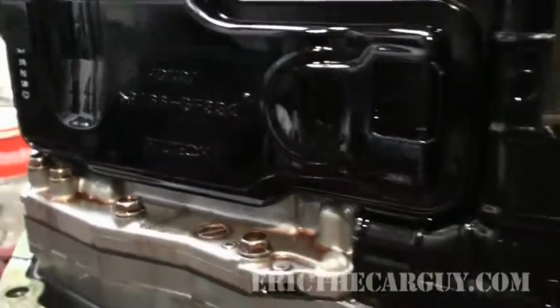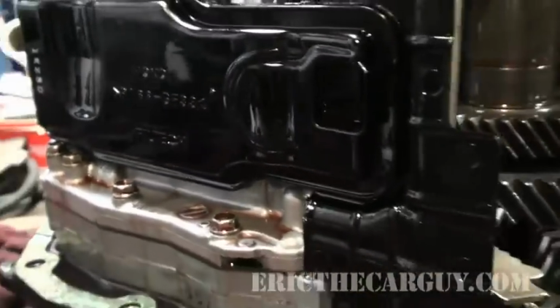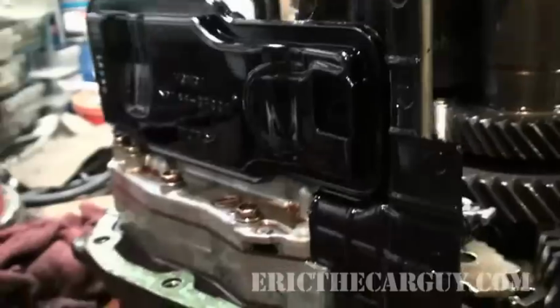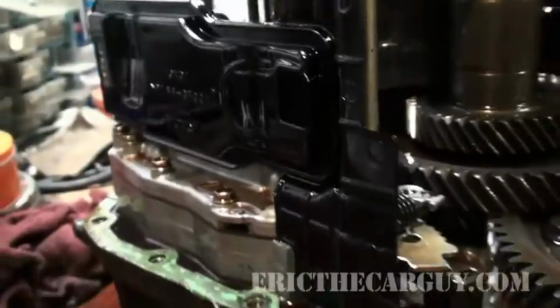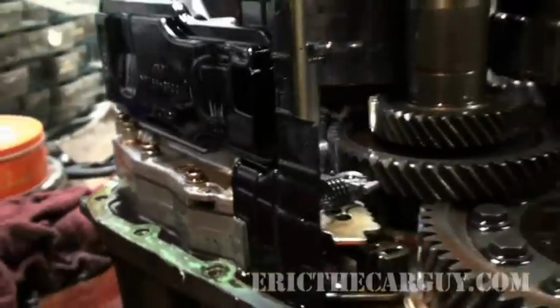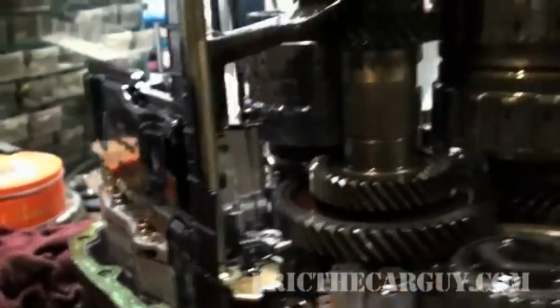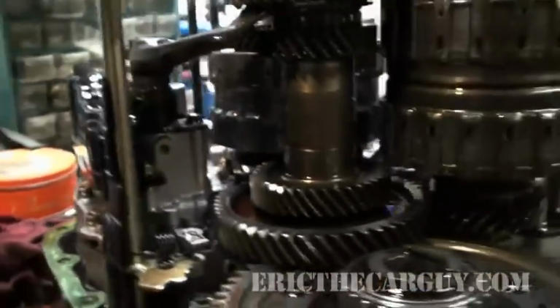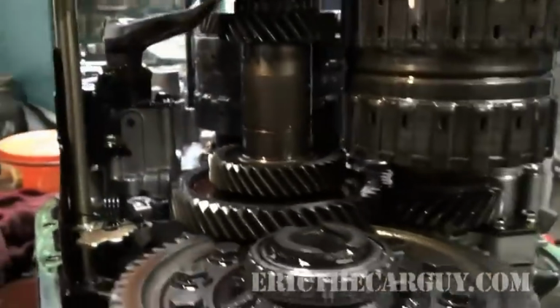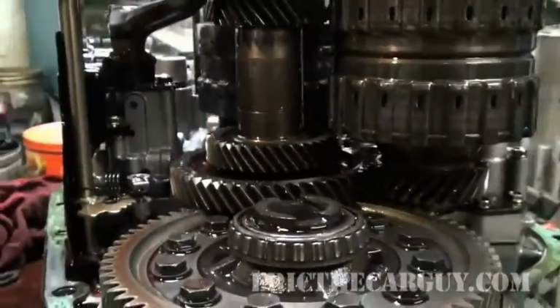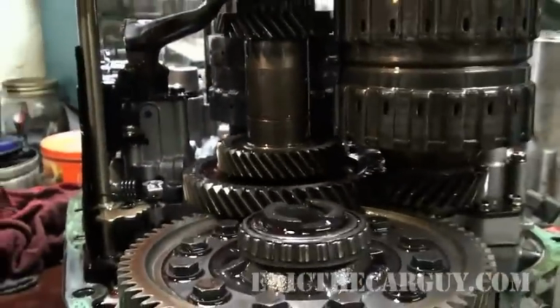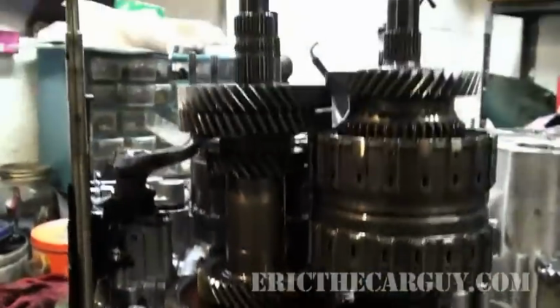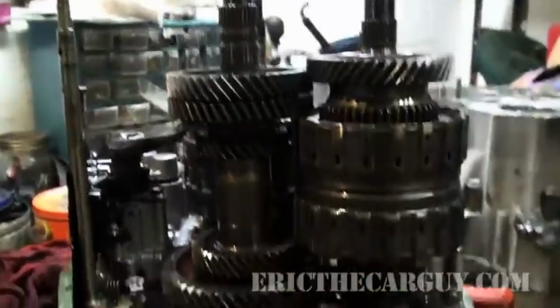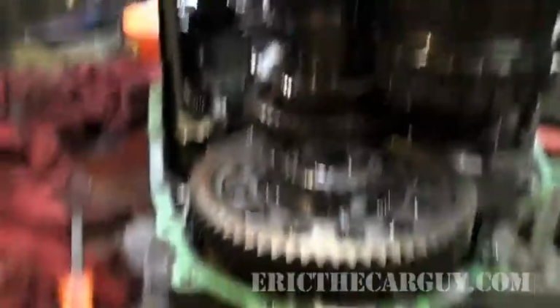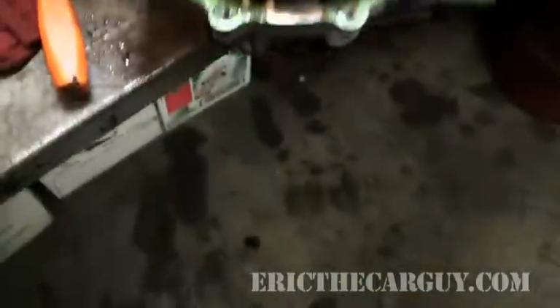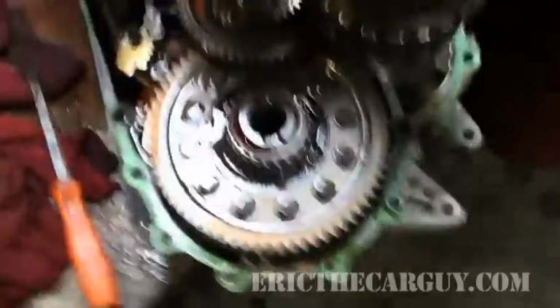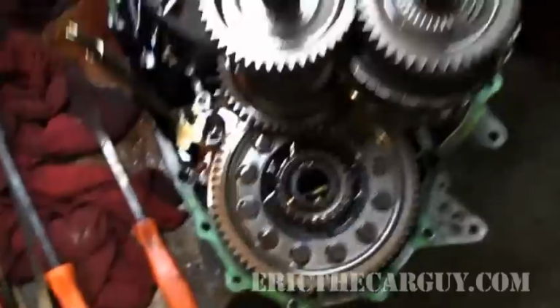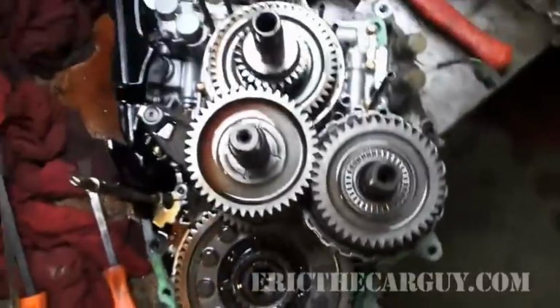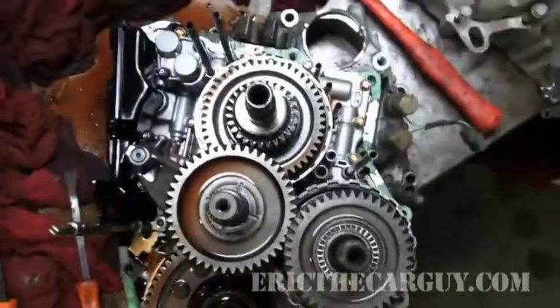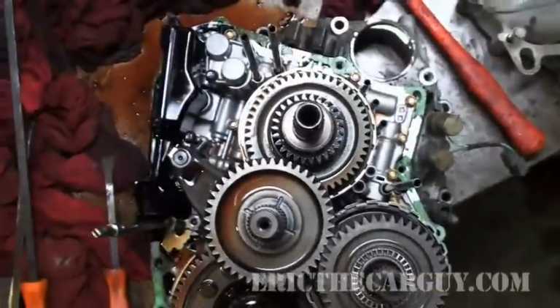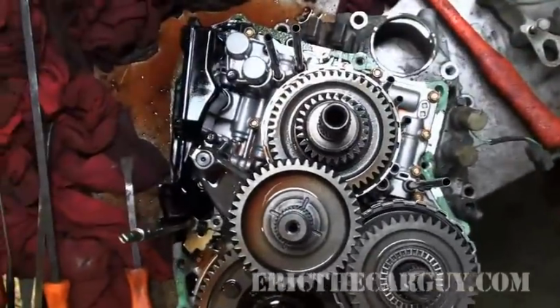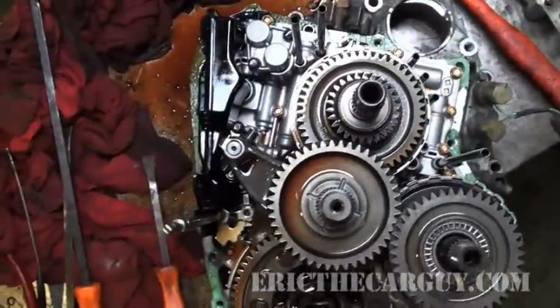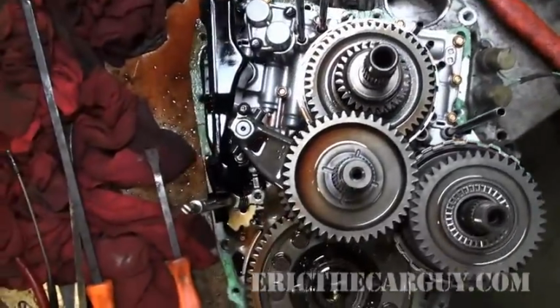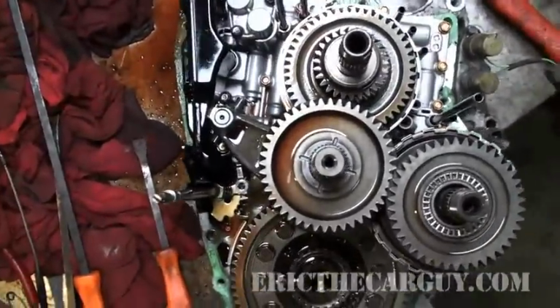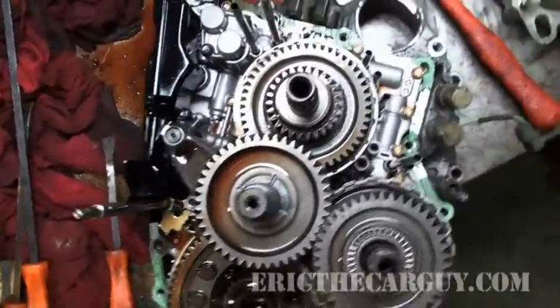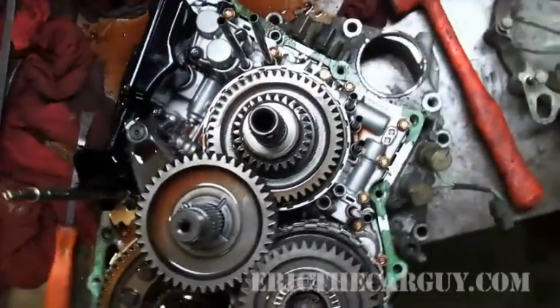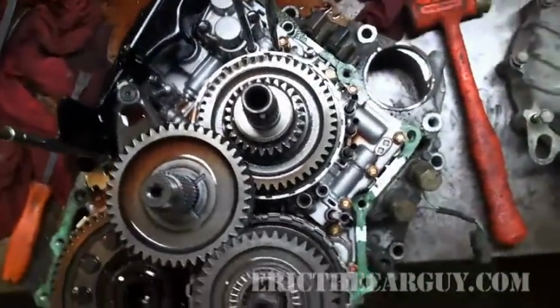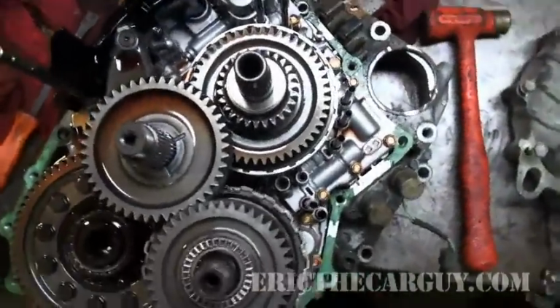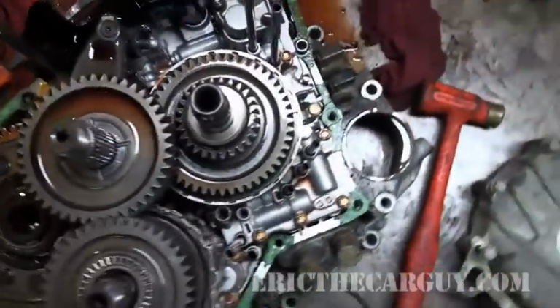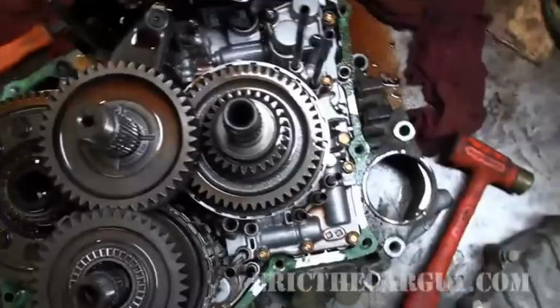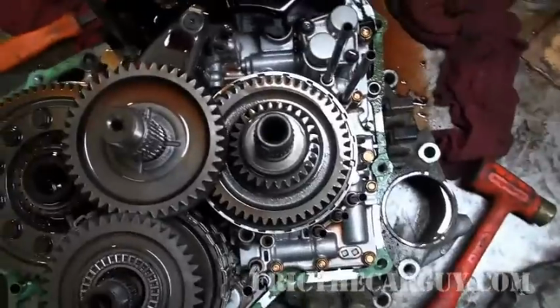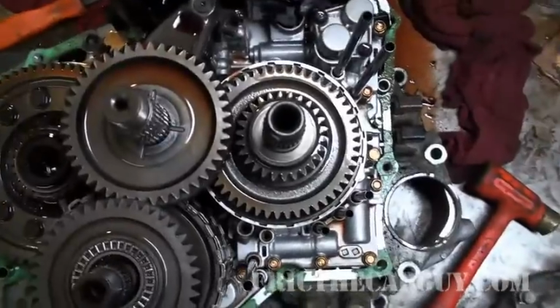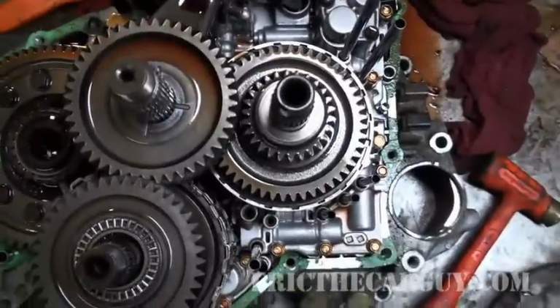Anybody that works on automatic transmissions is going to look at this and say 'good luck.' And they're right, they really are. Because this is crazy.